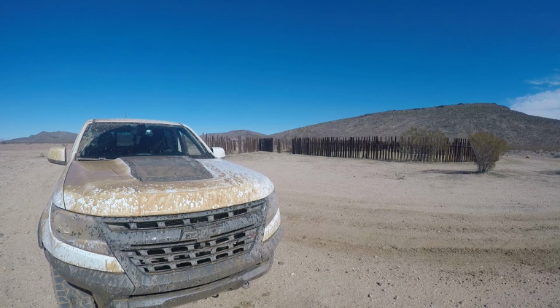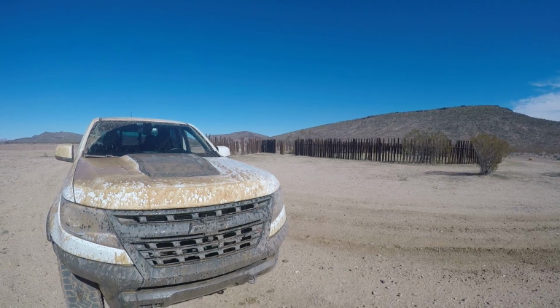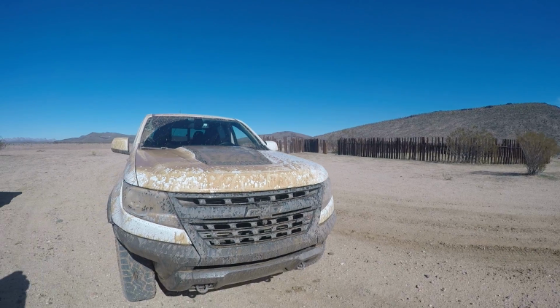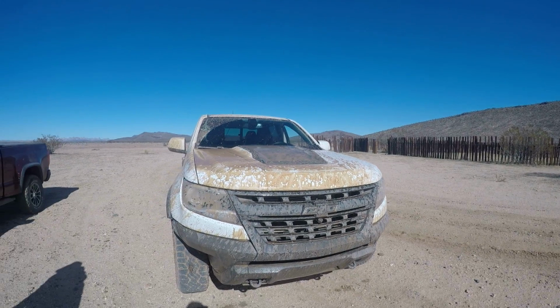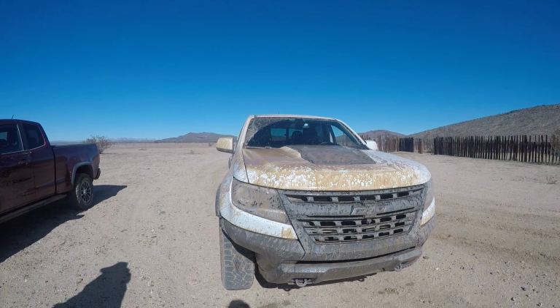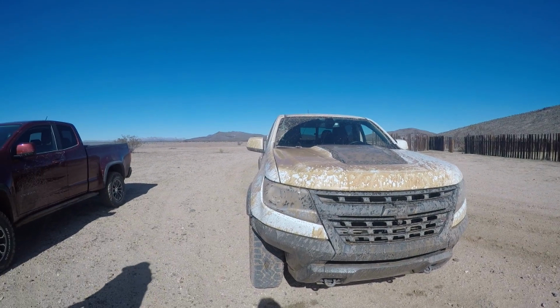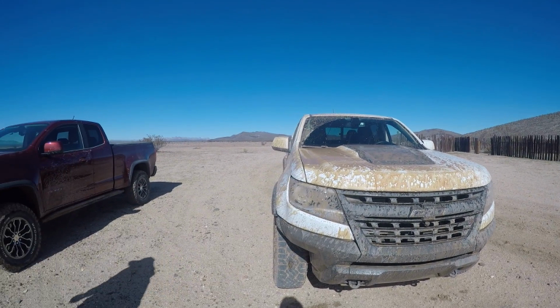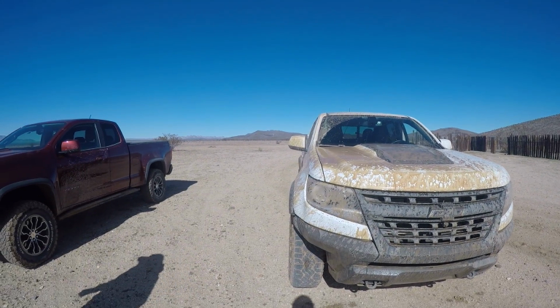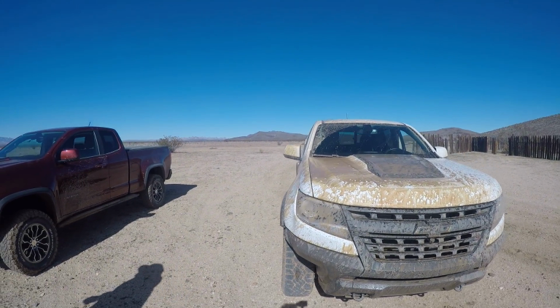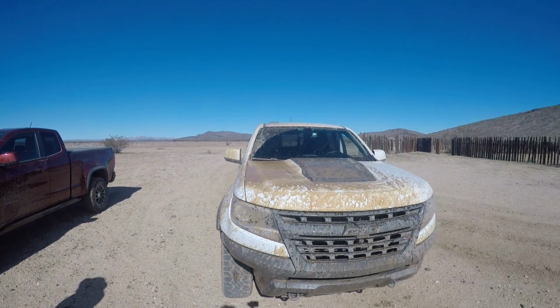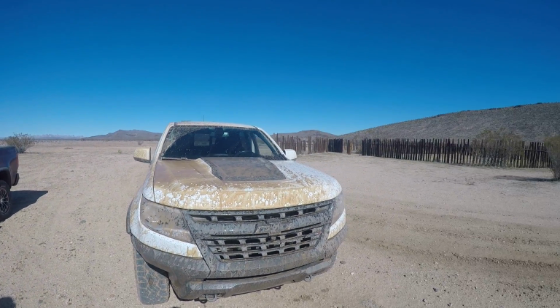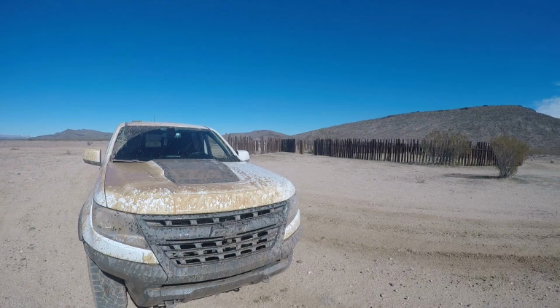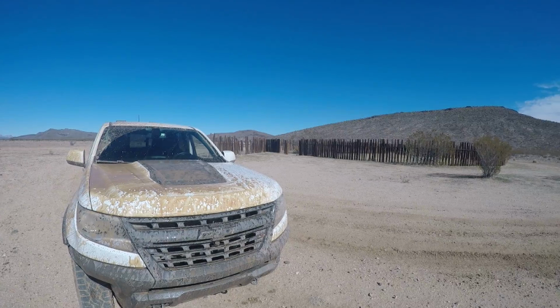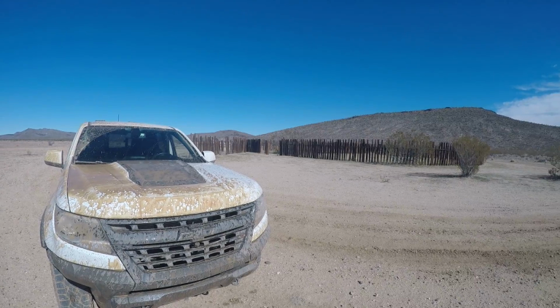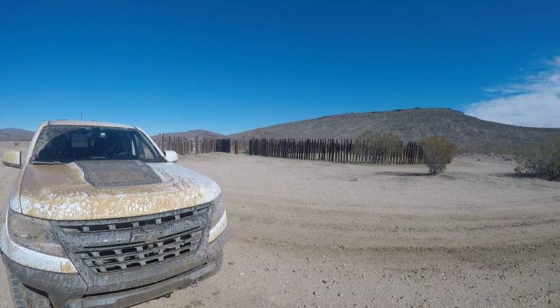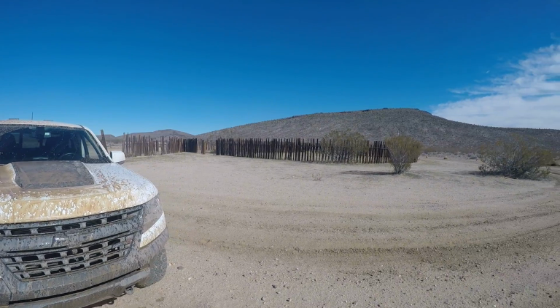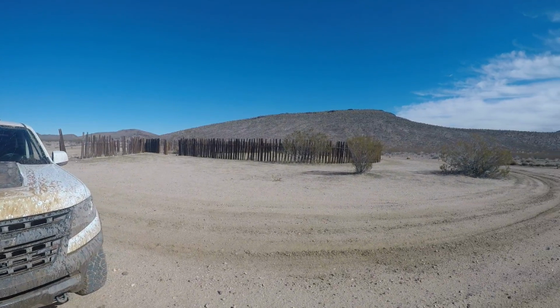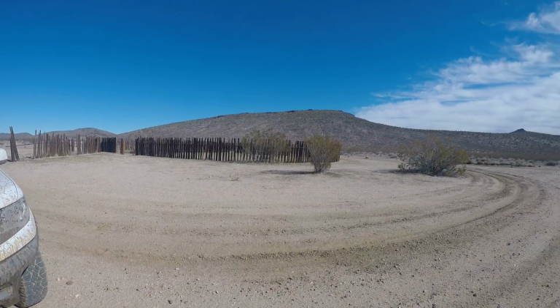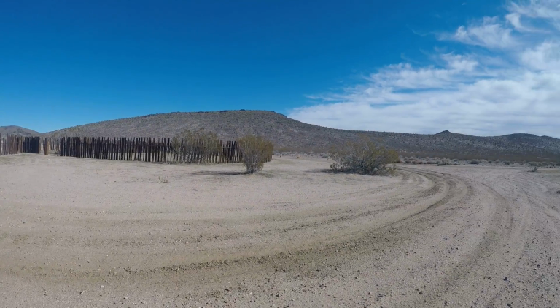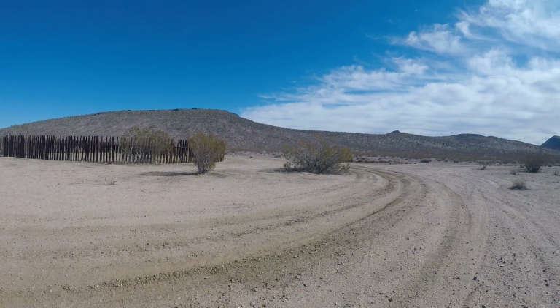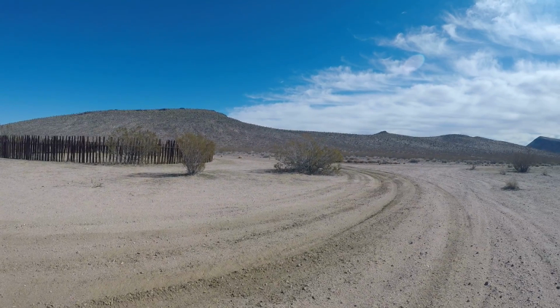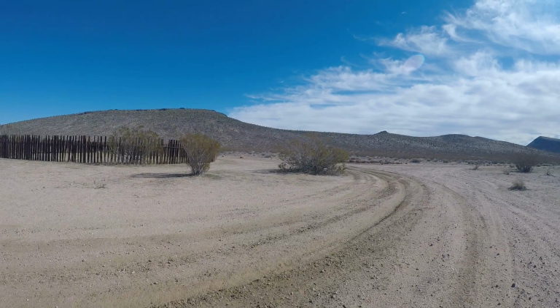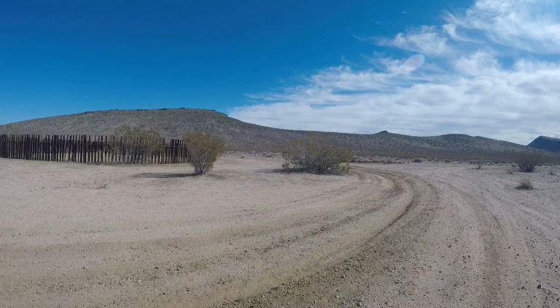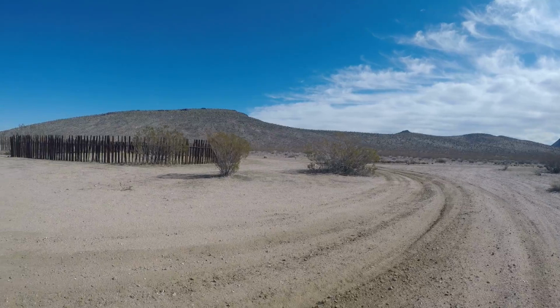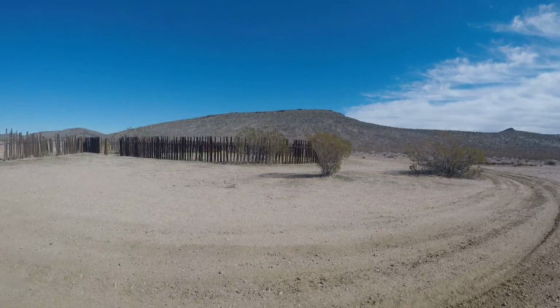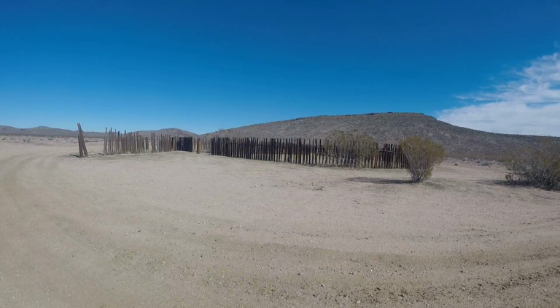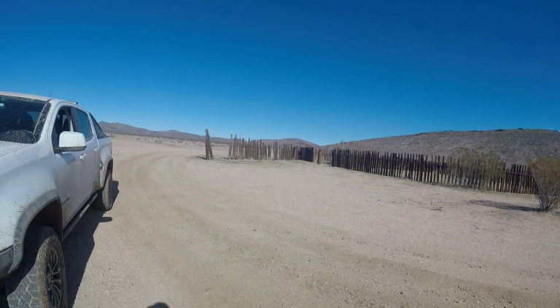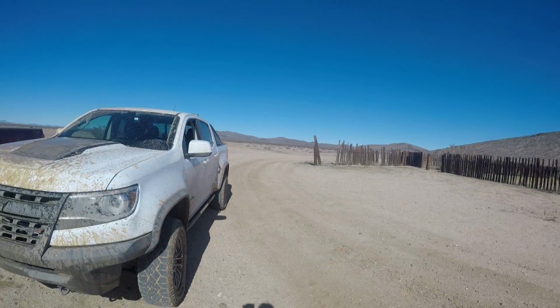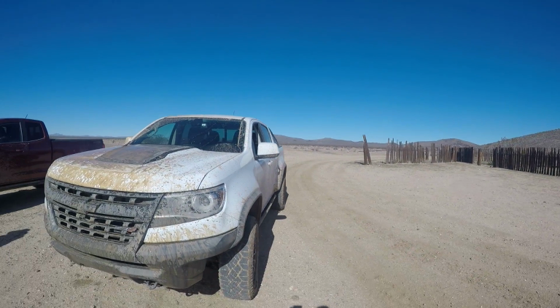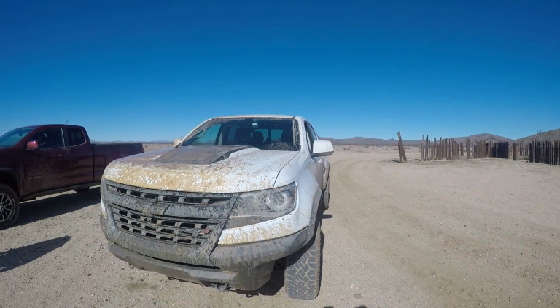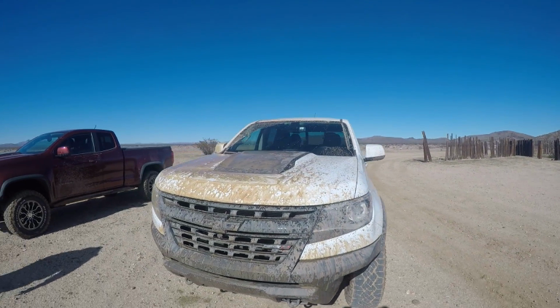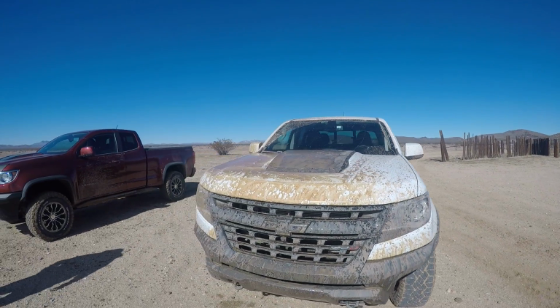We are in the middle of the Mojave. We are ZR2 SoCal and we are at the Fort Paiute Corral. We are nice and muddy — there are some mud puddles that we did some jumping in.